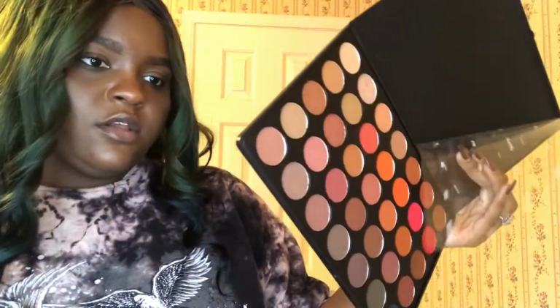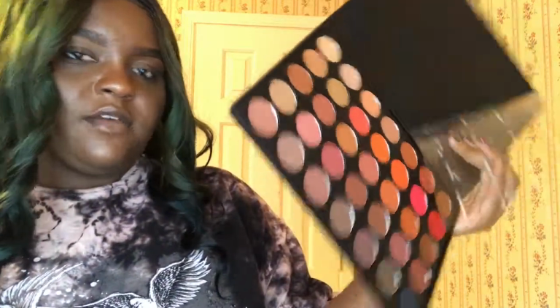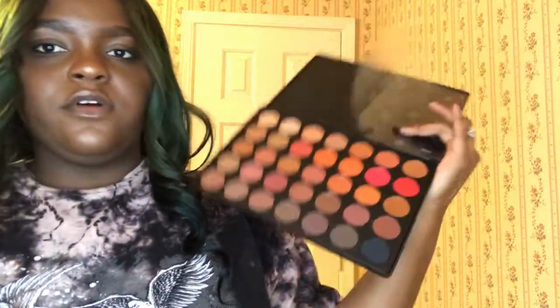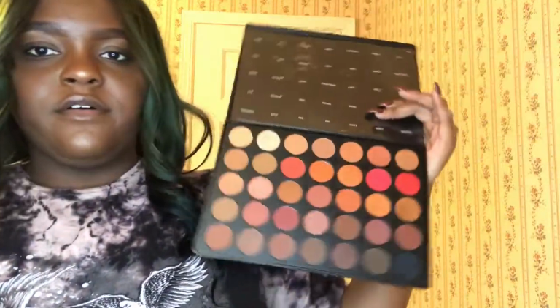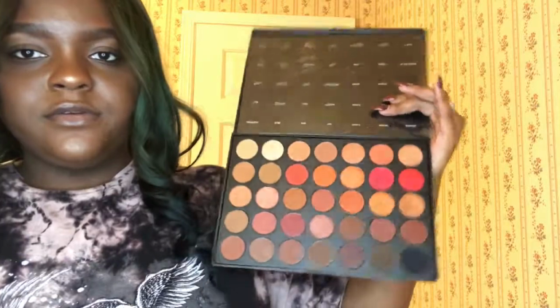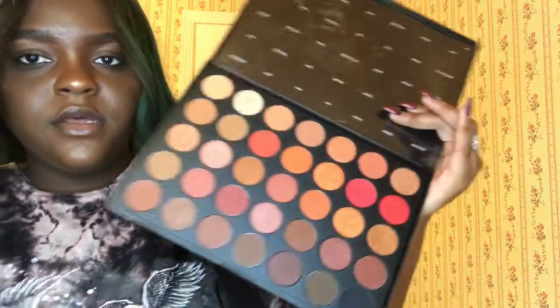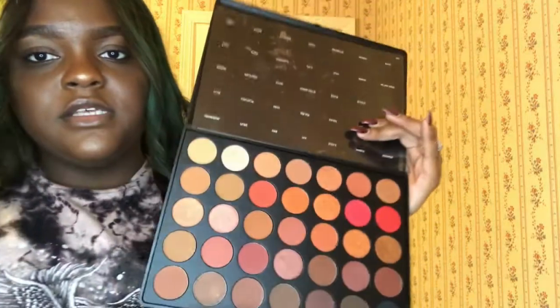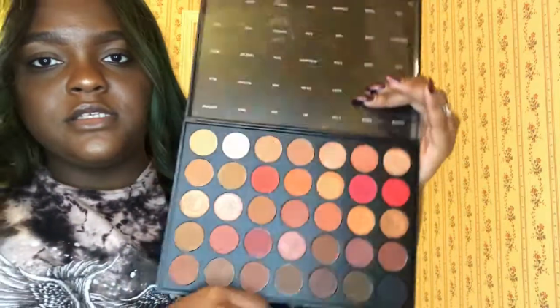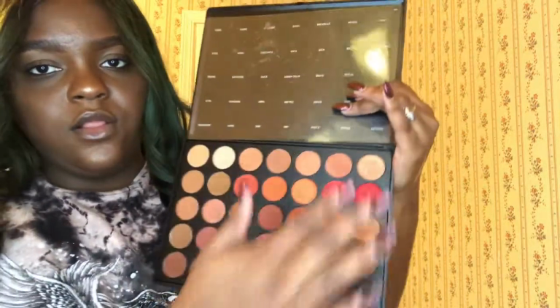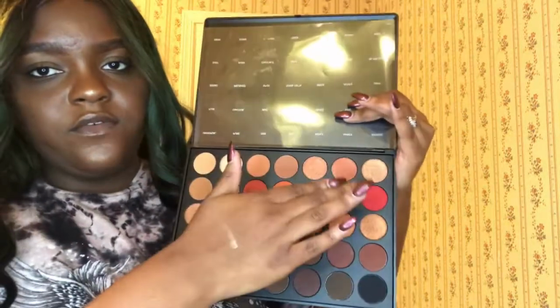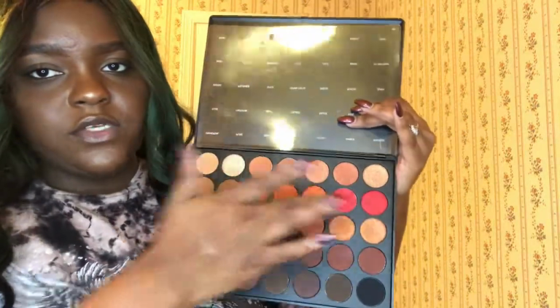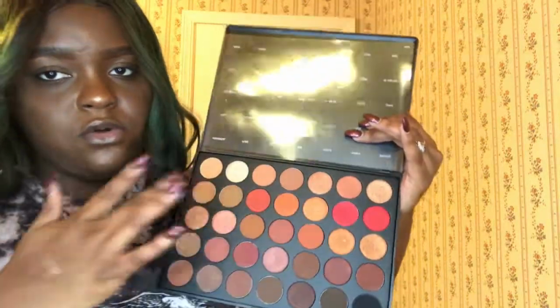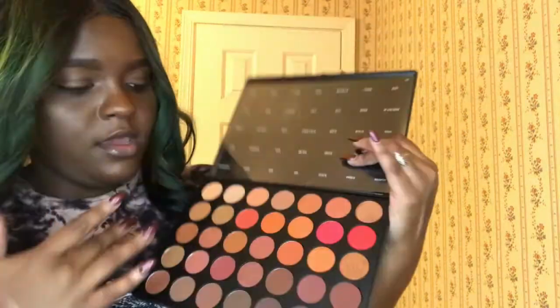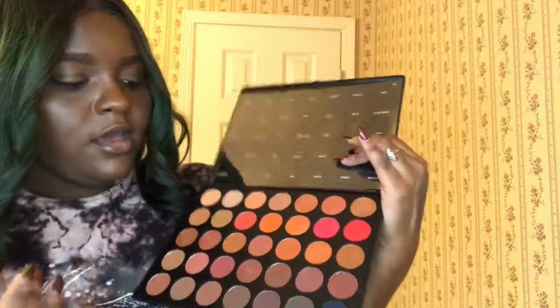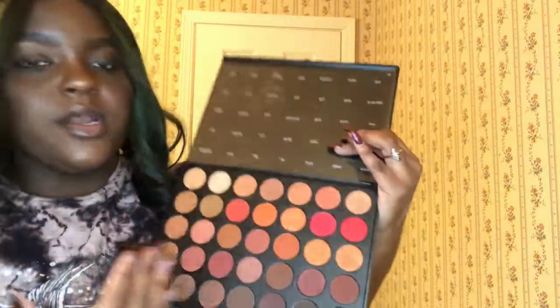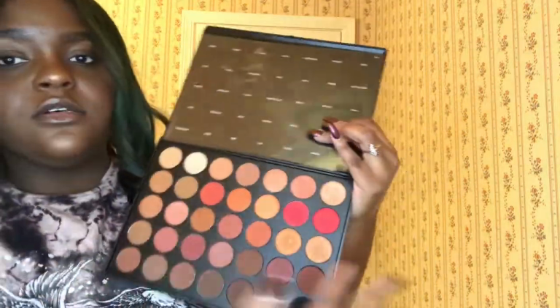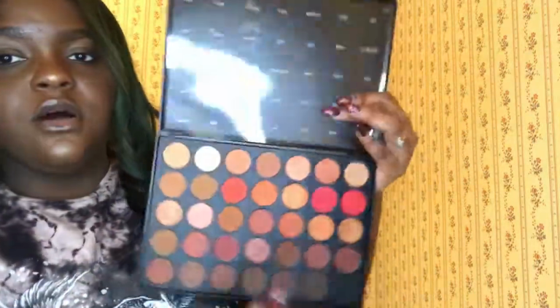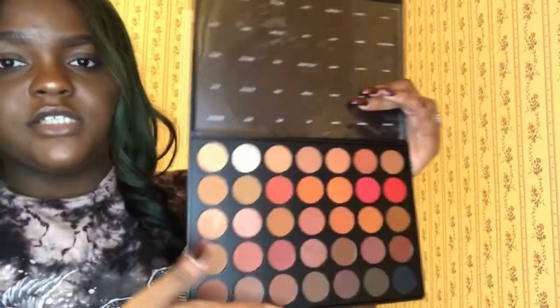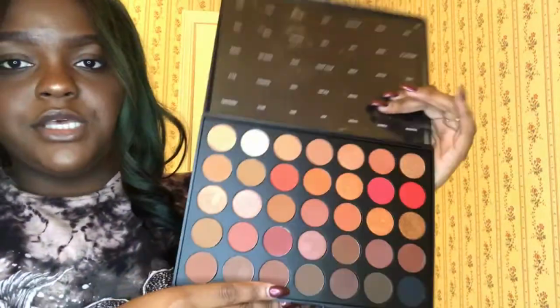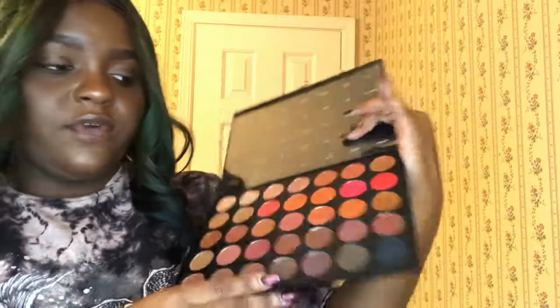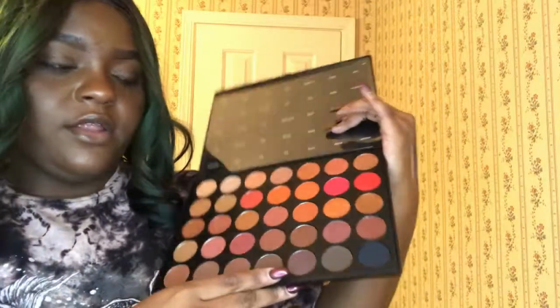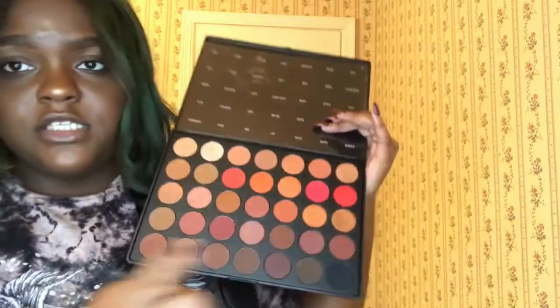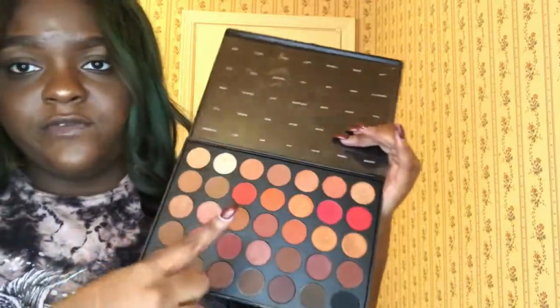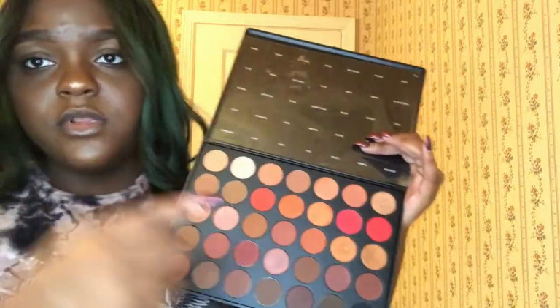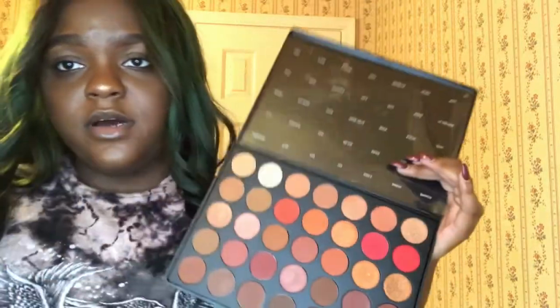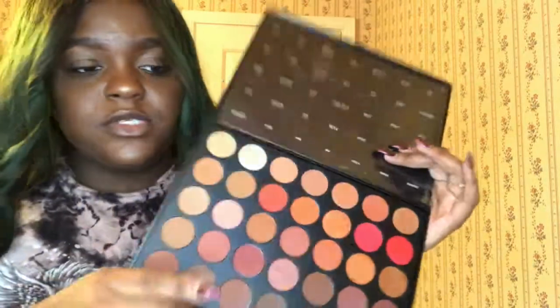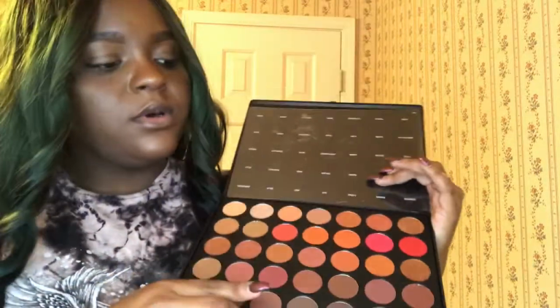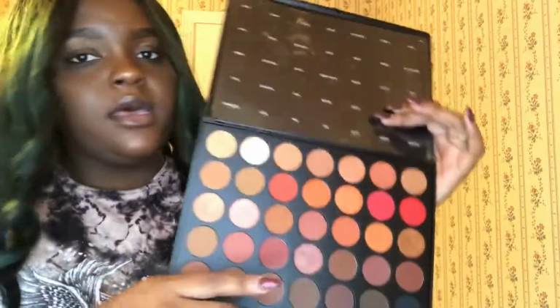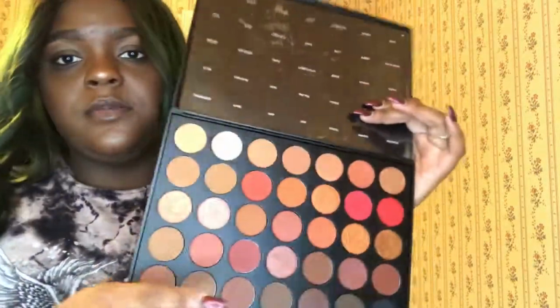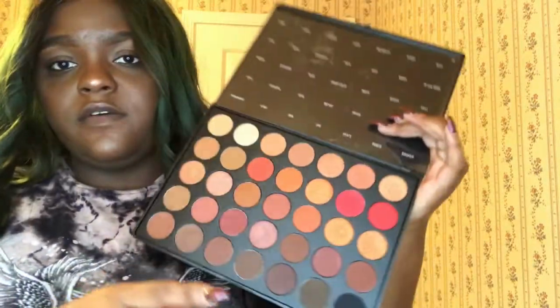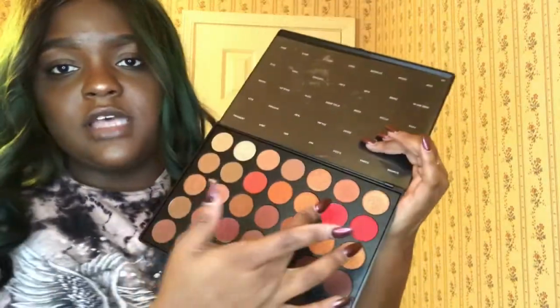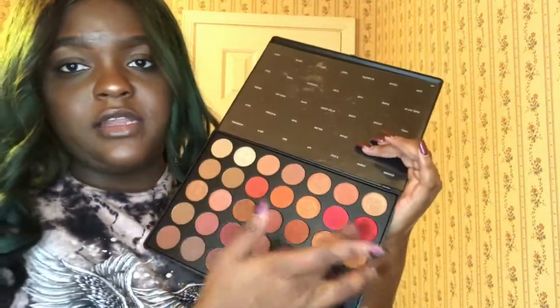The 3502 palette — I'm in love with this one. I love this whole row right here, but I also love all the shades in here. This is a different formula from the other ones, so I'm in love with this. I did do a look using these shades as well.